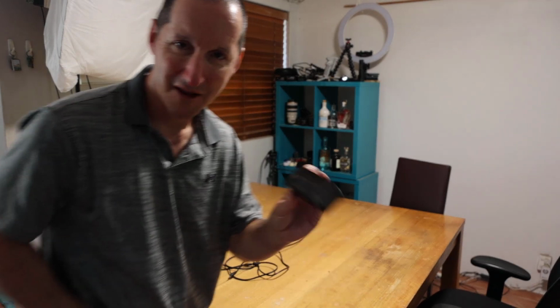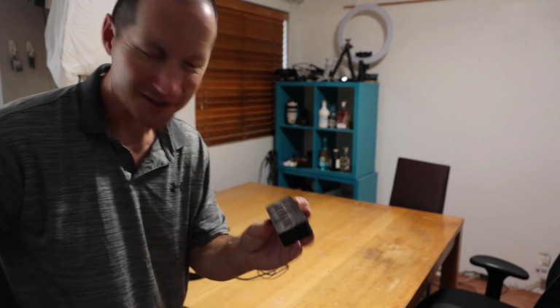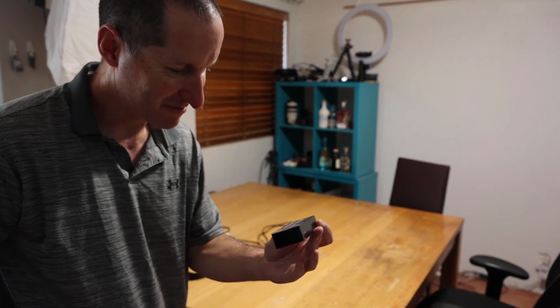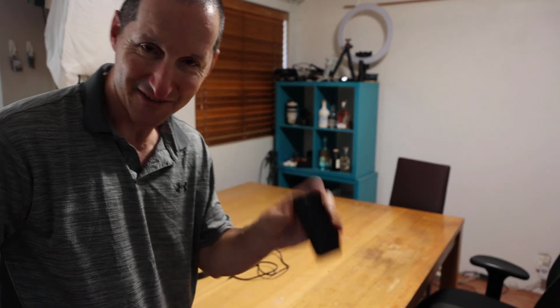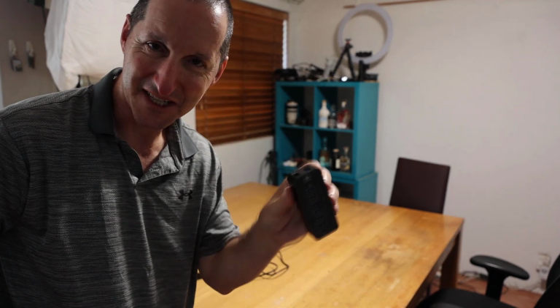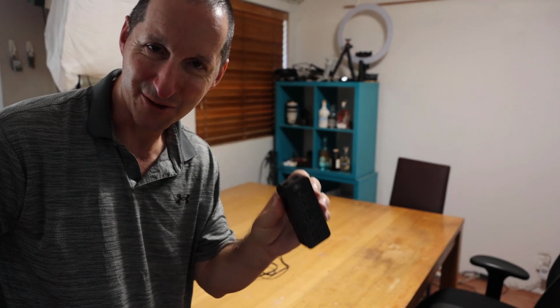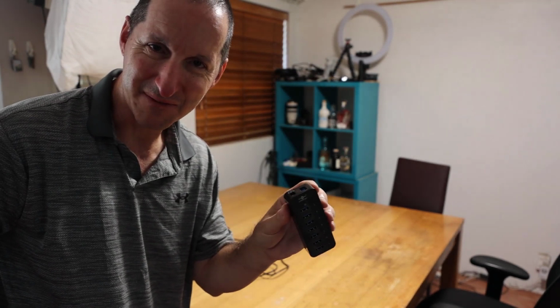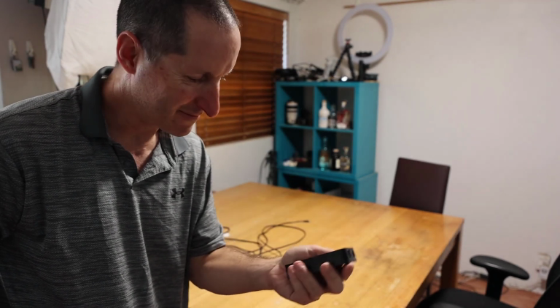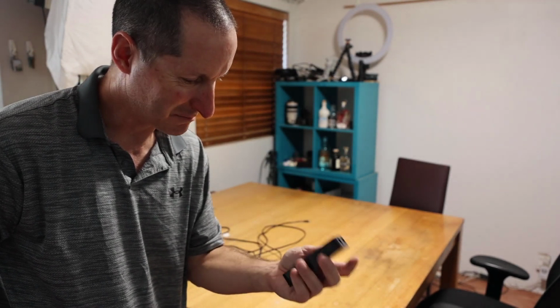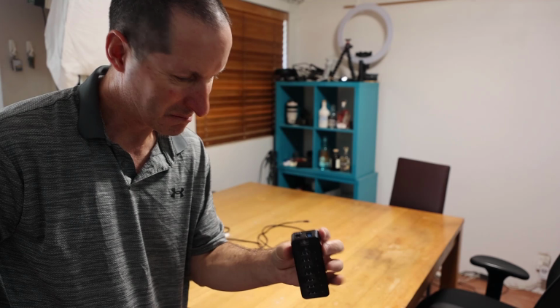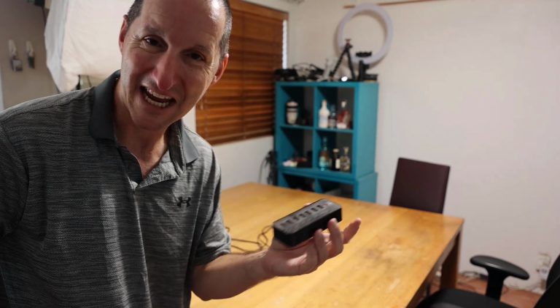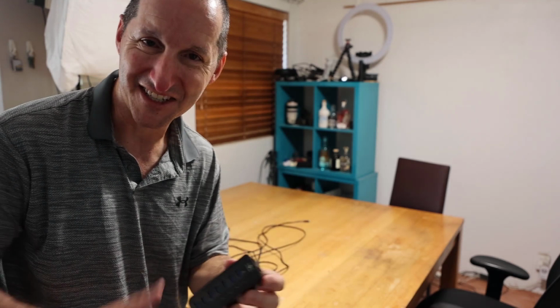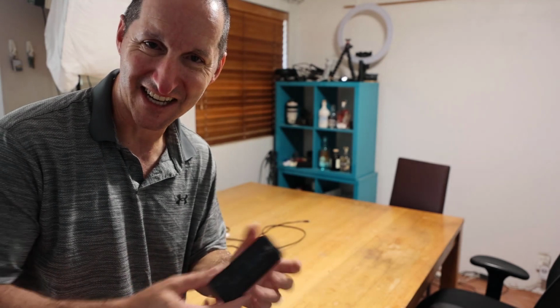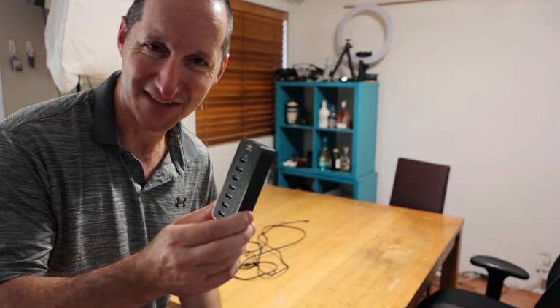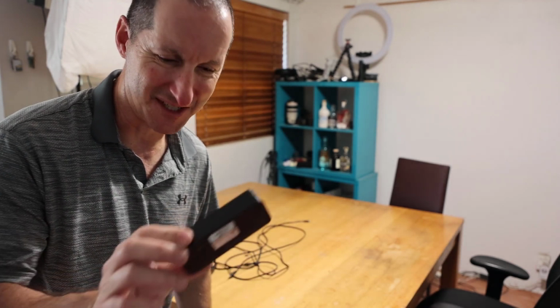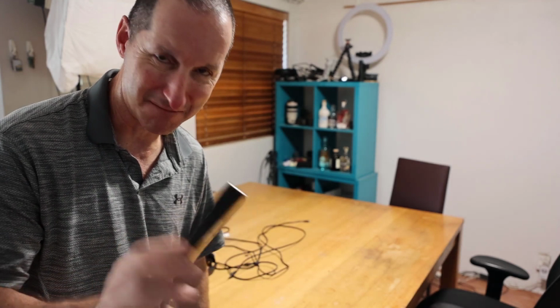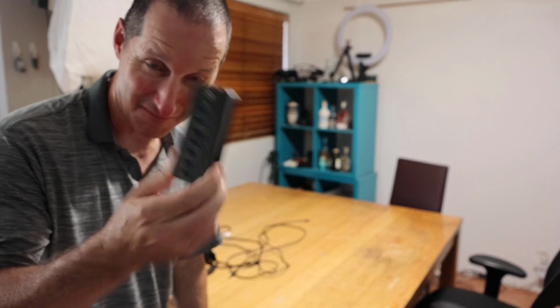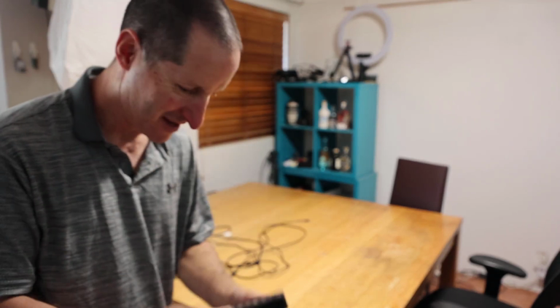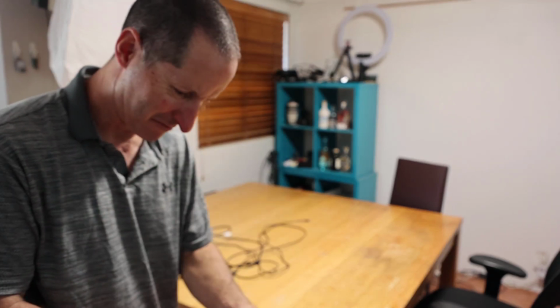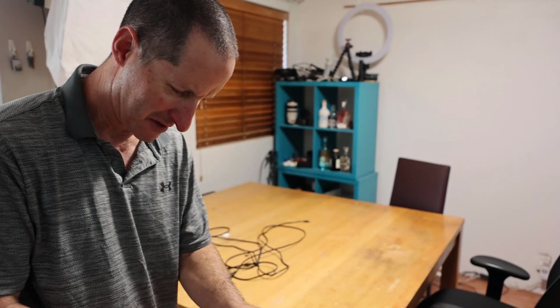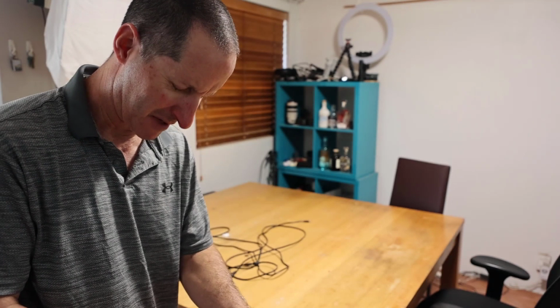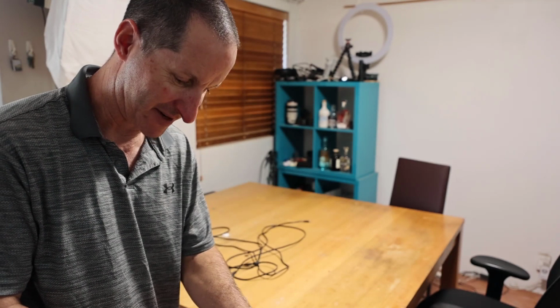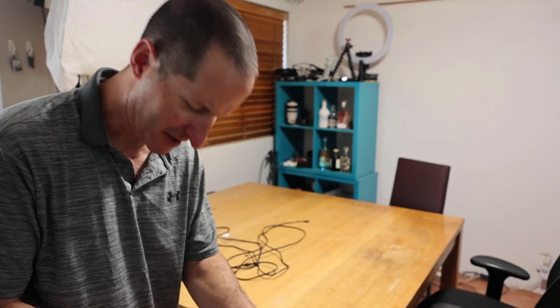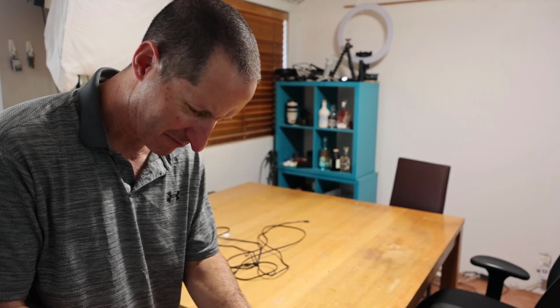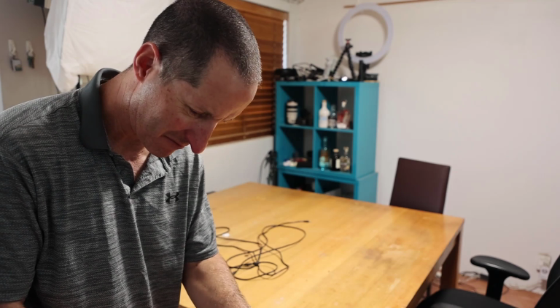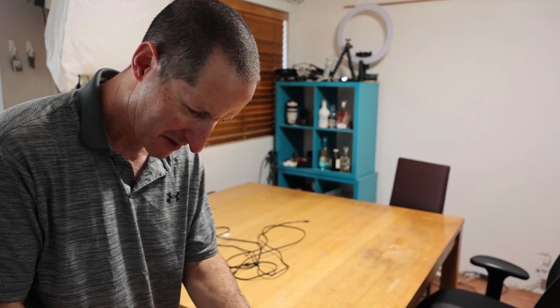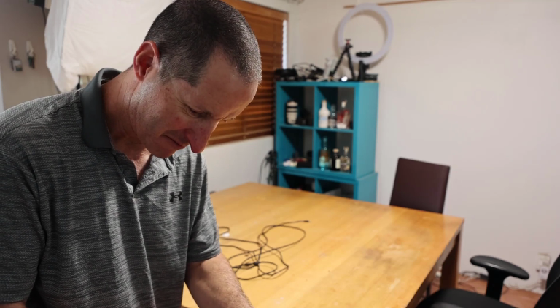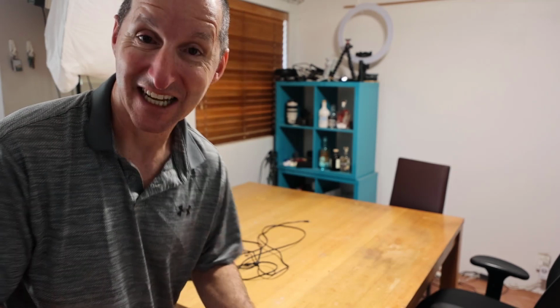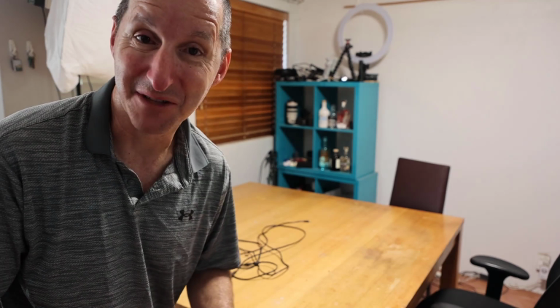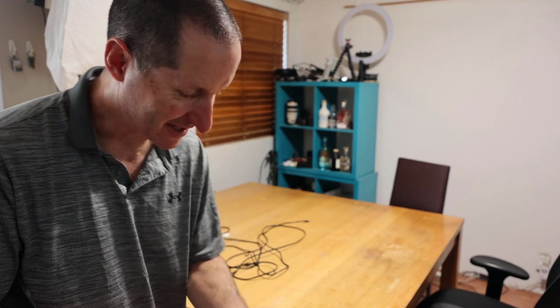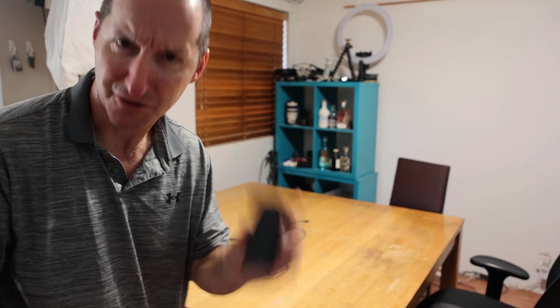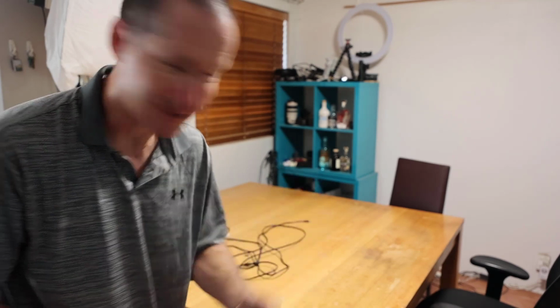I'm not on commission. I've had this seven port USB hub for 10 years and it has never missed a beat. I can't see what the vendor is but you should buy one.